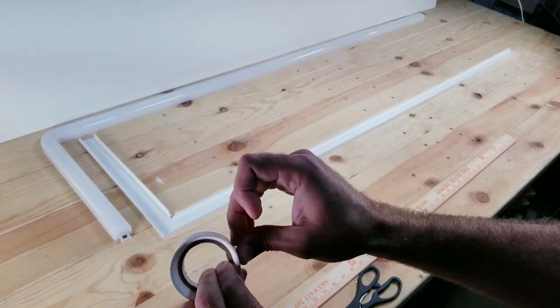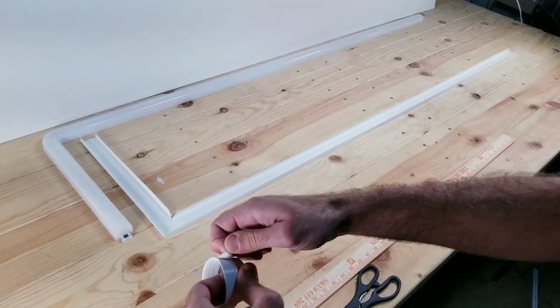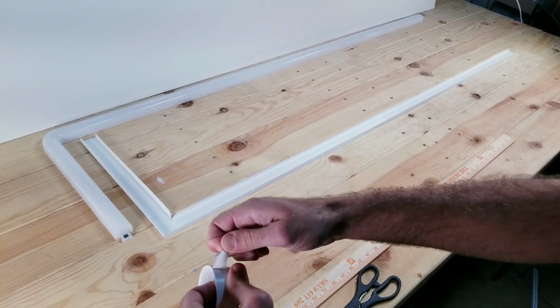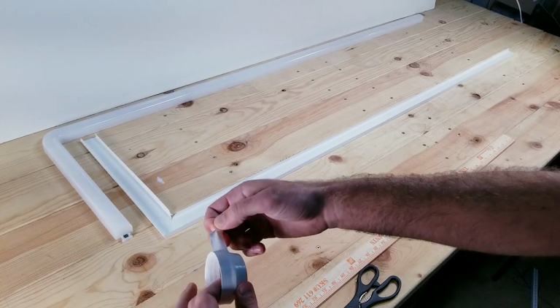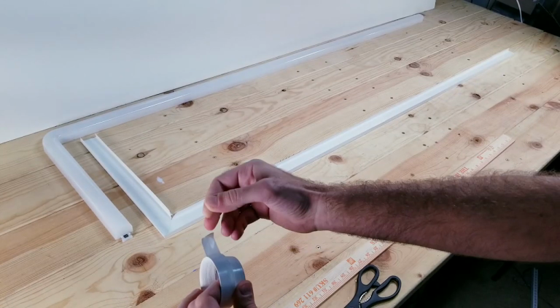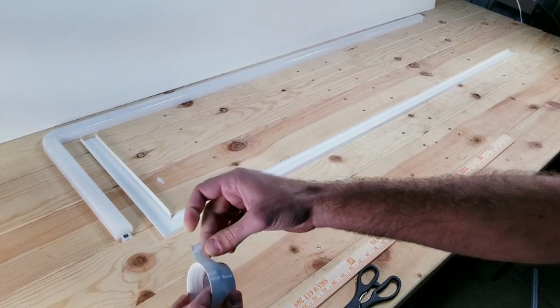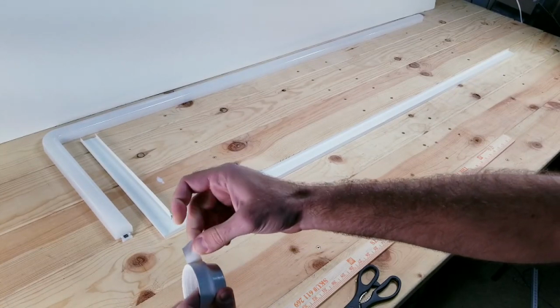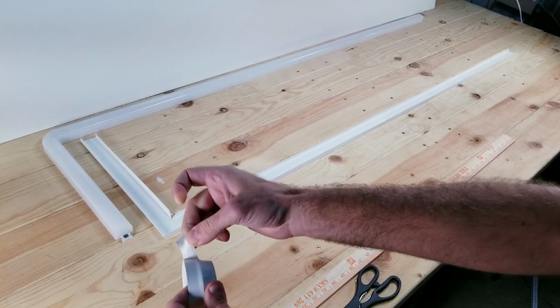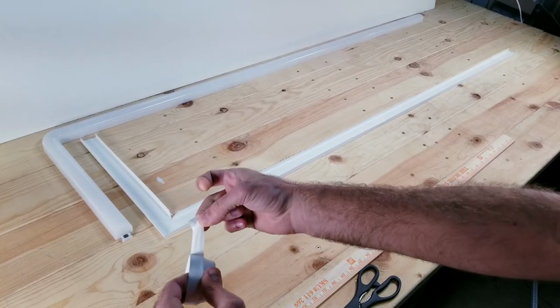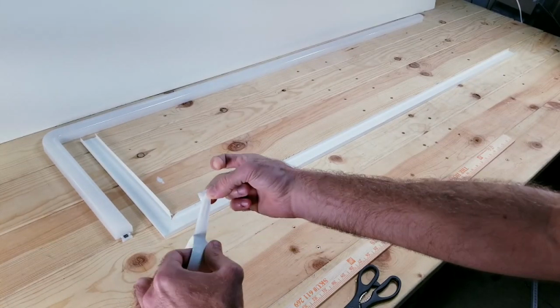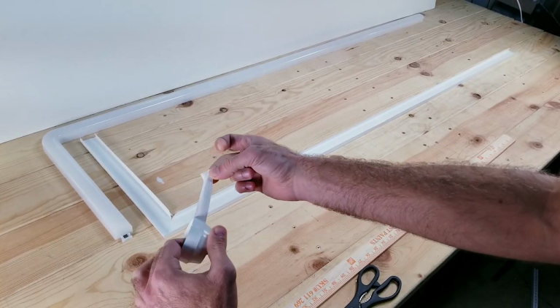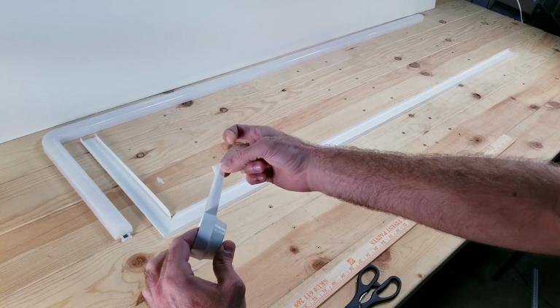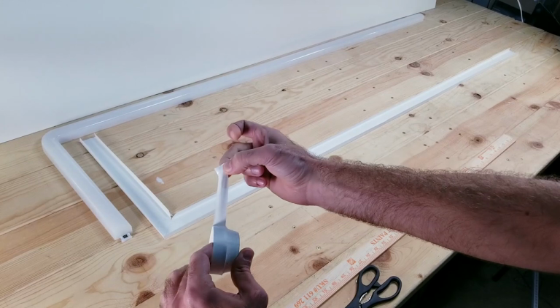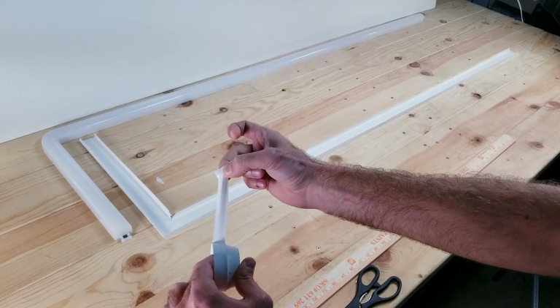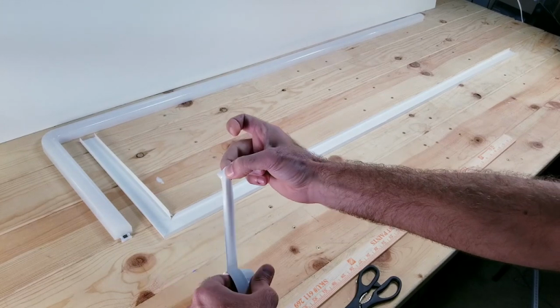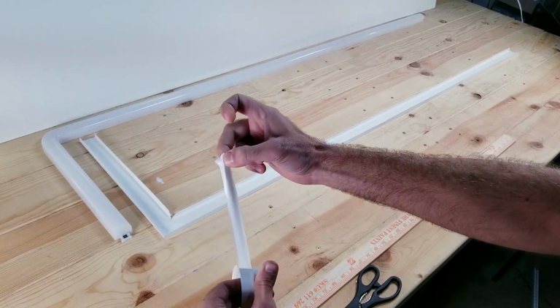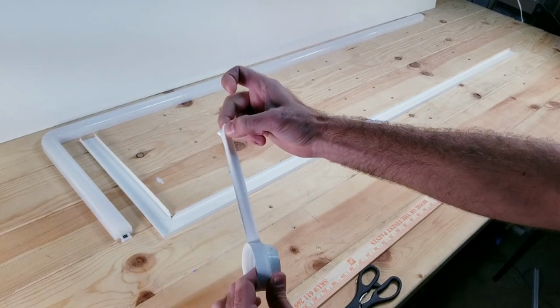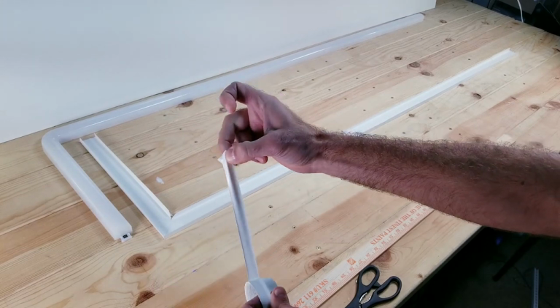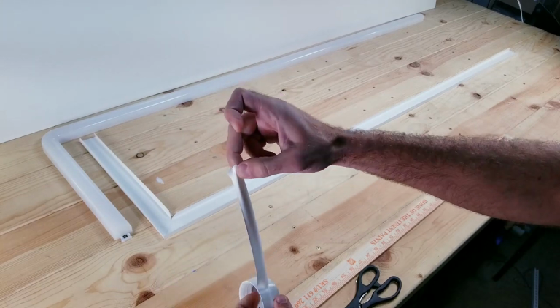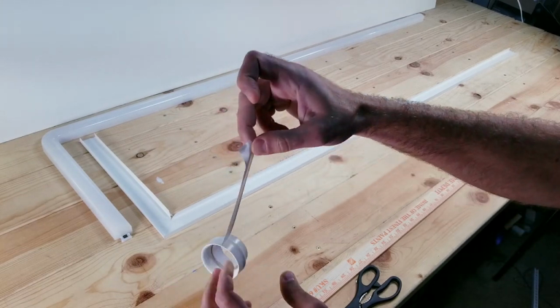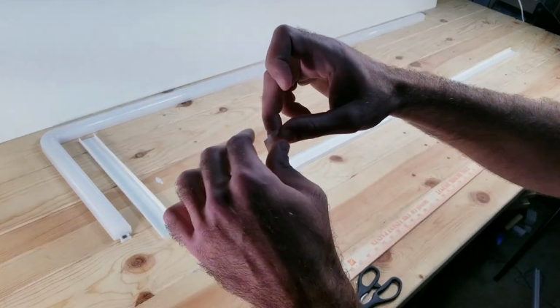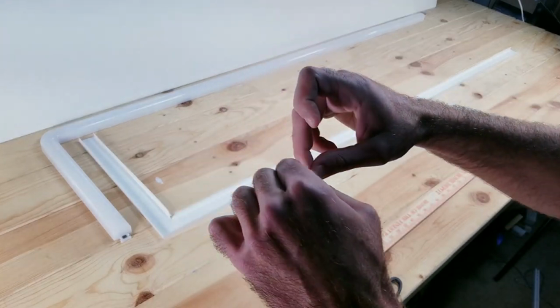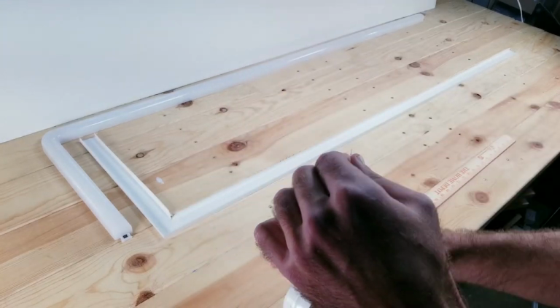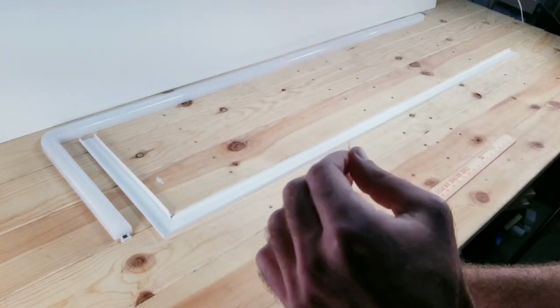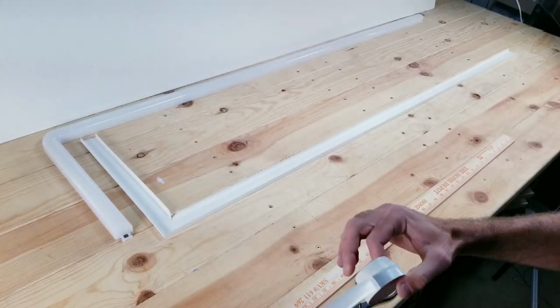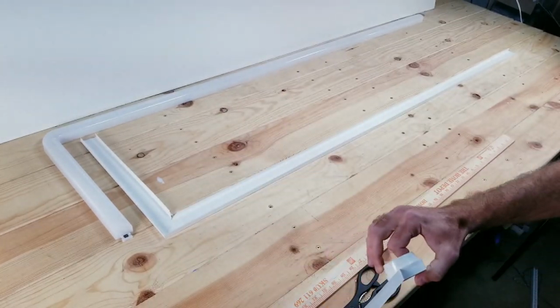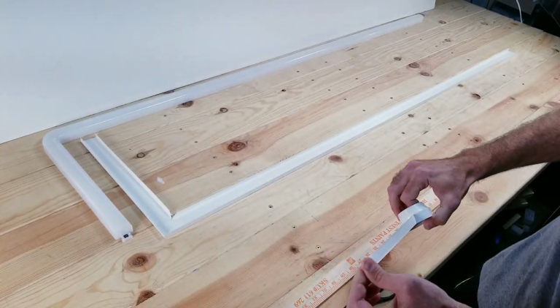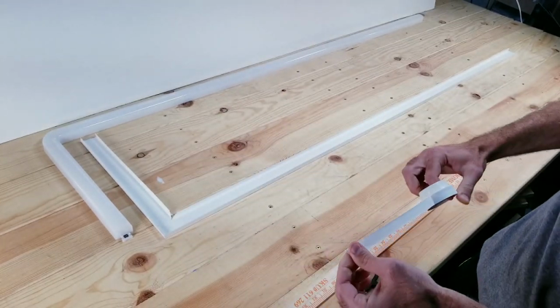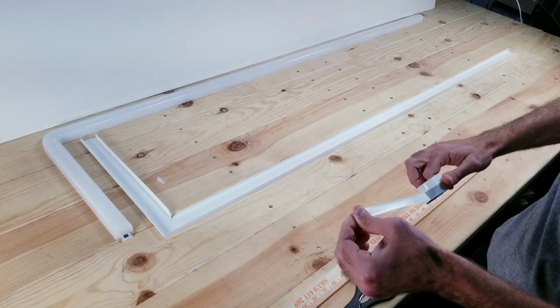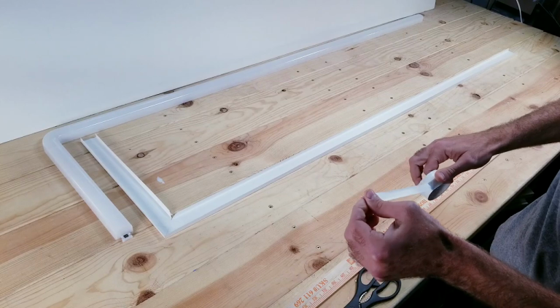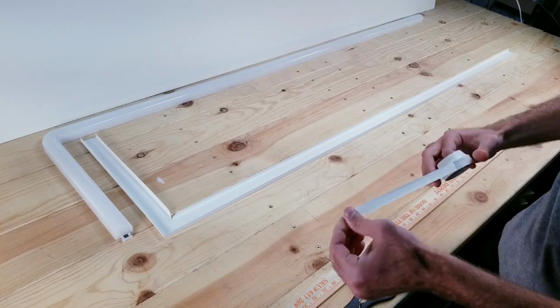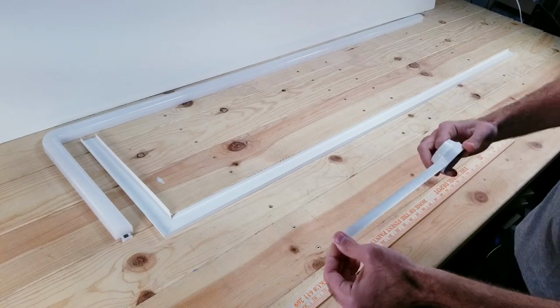For this step, I'm going to be using some white electrical tape and I'm going to be putting a thin strip right down the middle of the track. And this is where I'm going to be attaching the LEDs to.